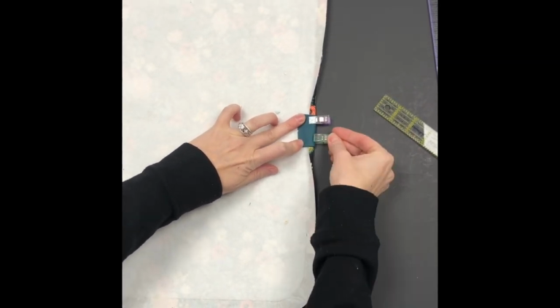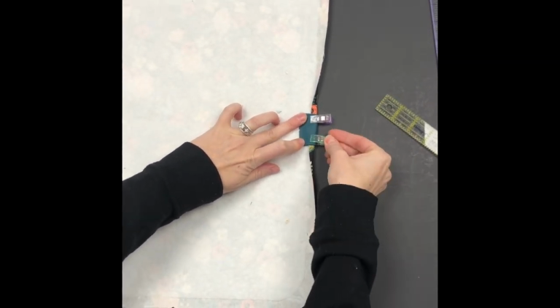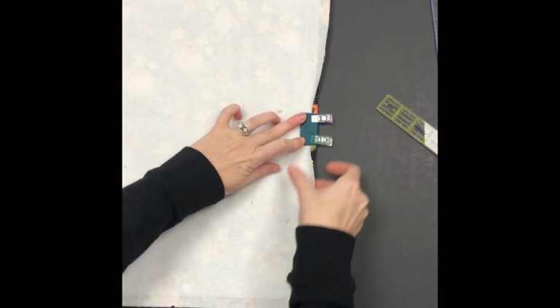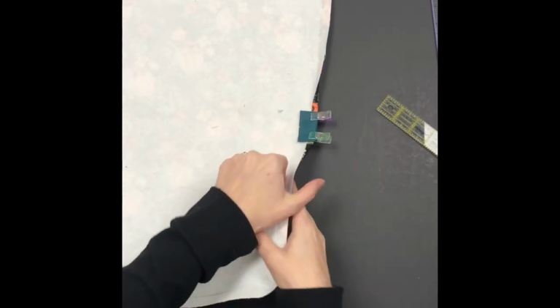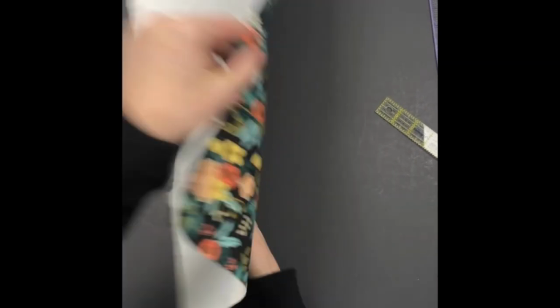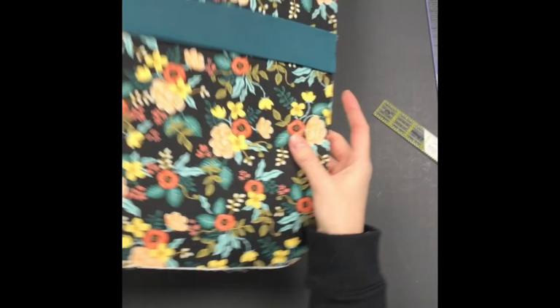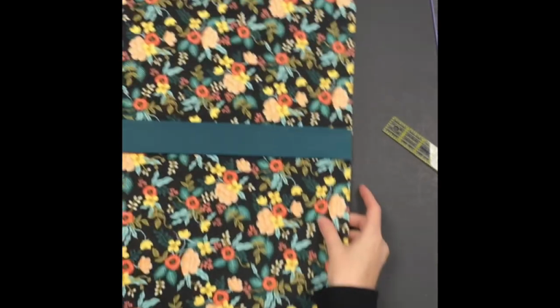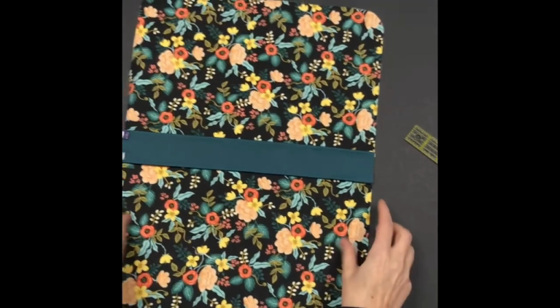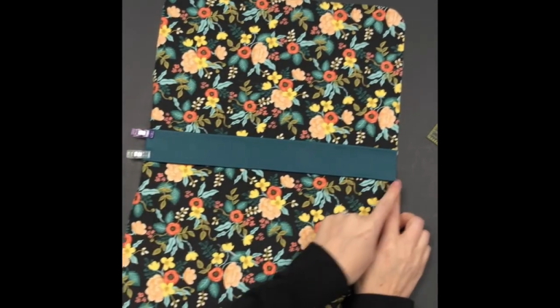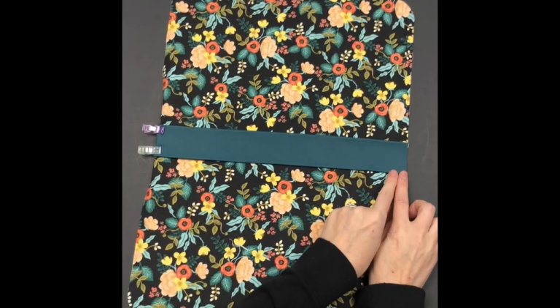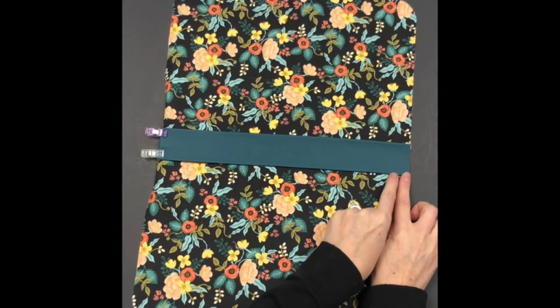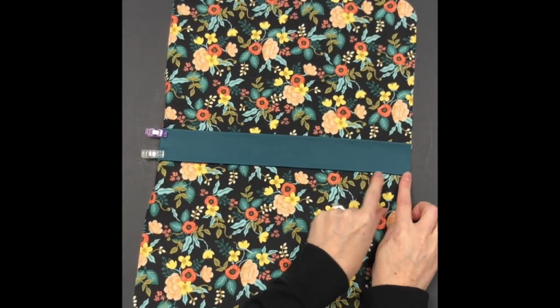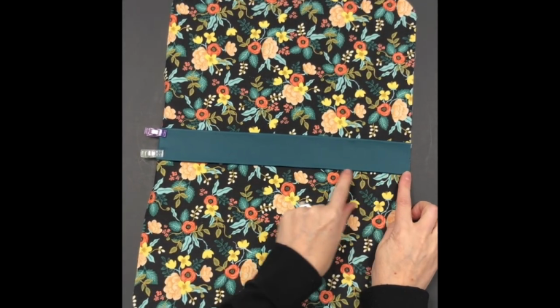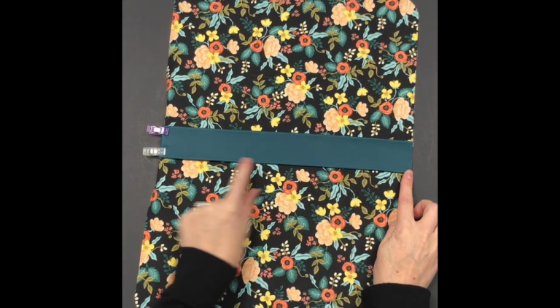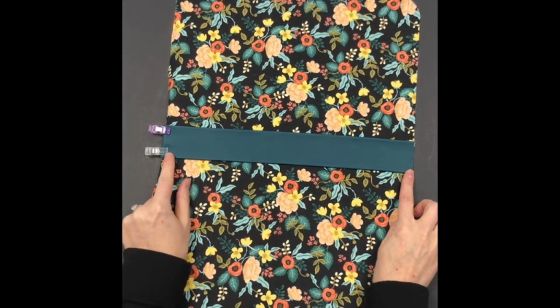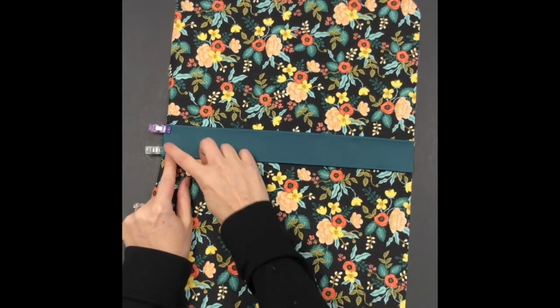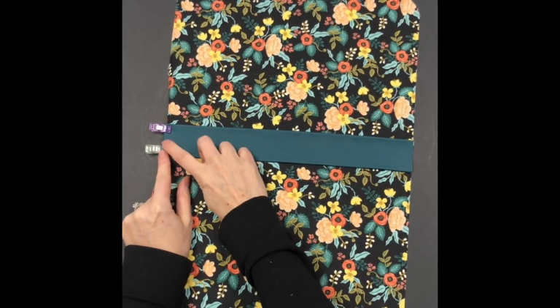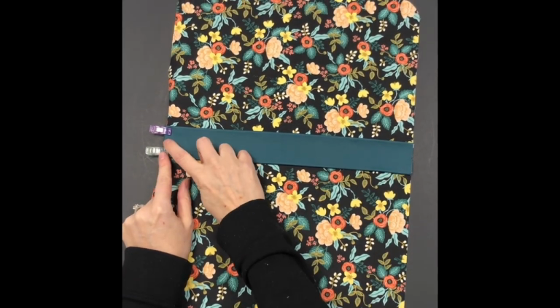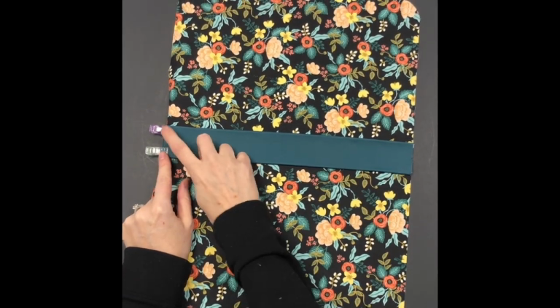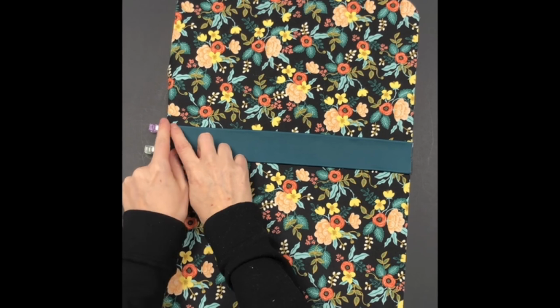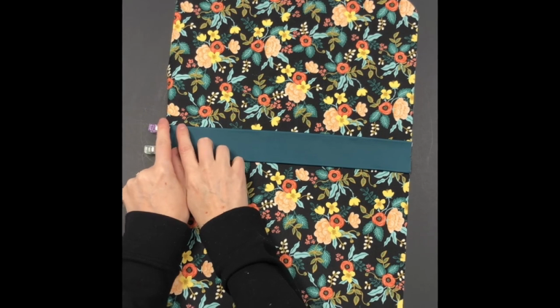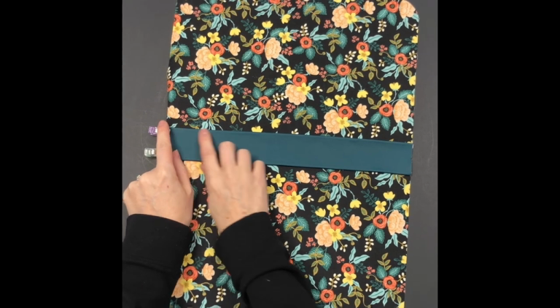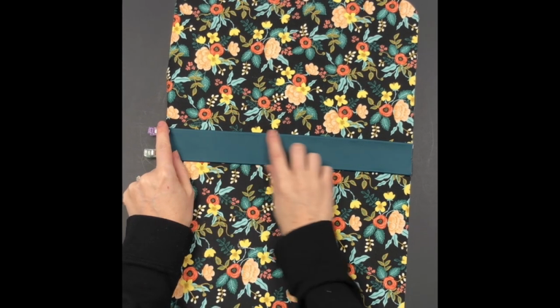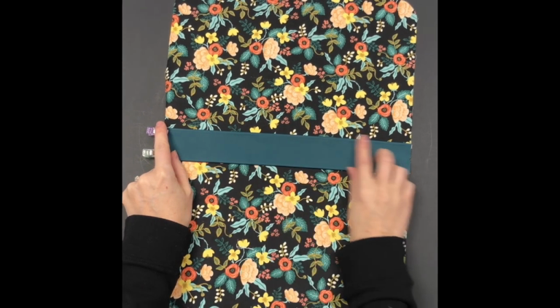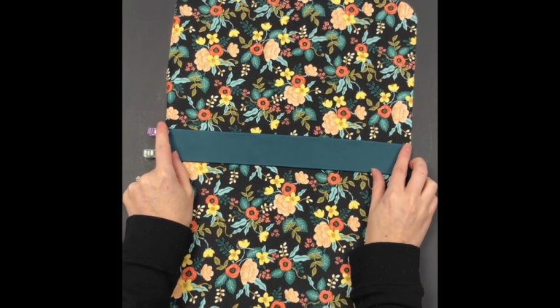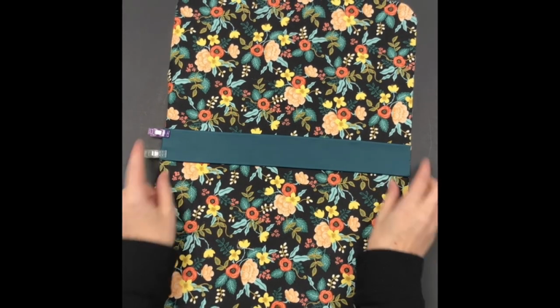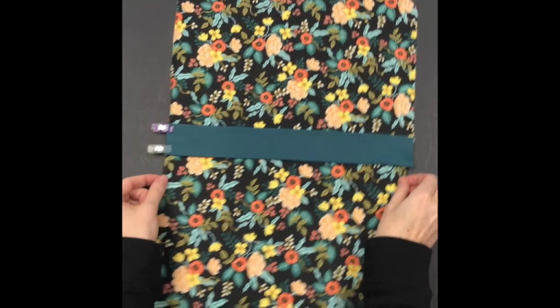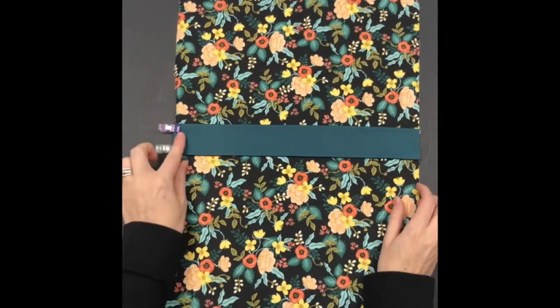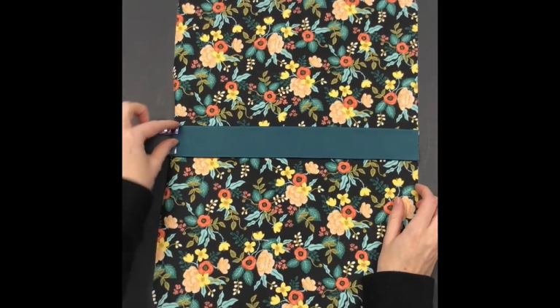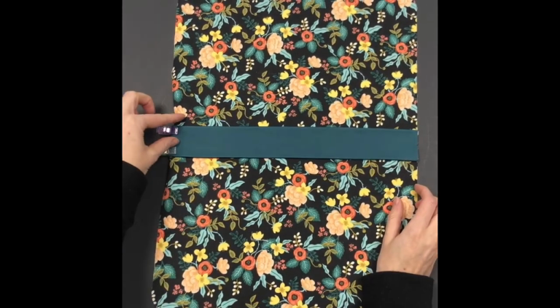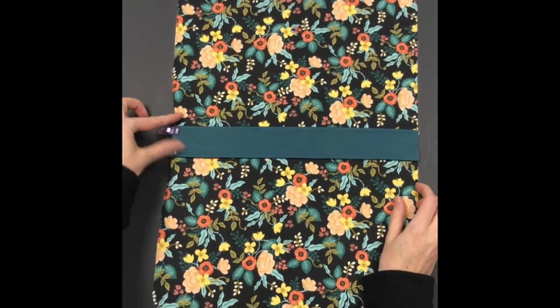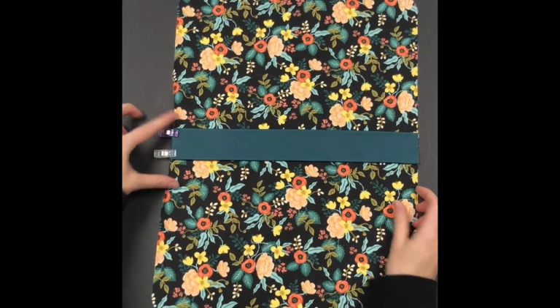Go to the sewing machine and sew the folded edge — an eighth inch from each folded edge across and back, securing the fold in place.